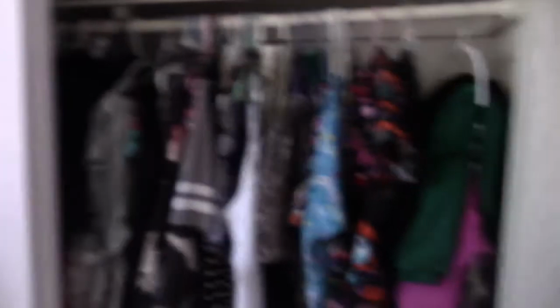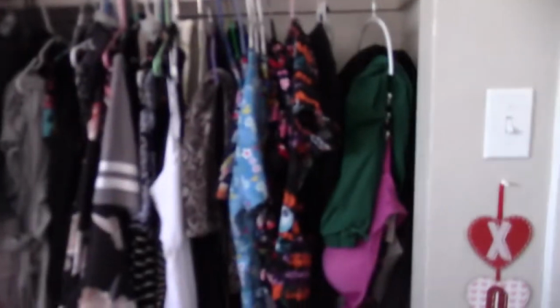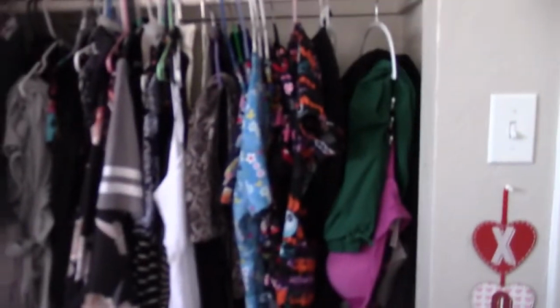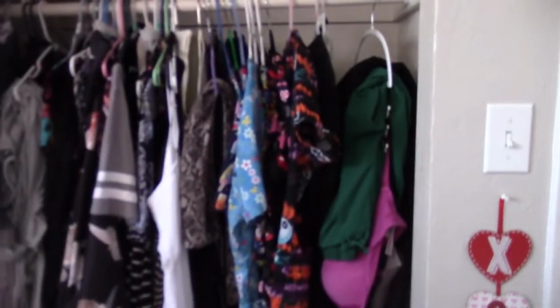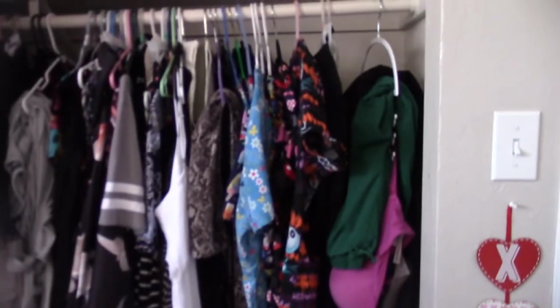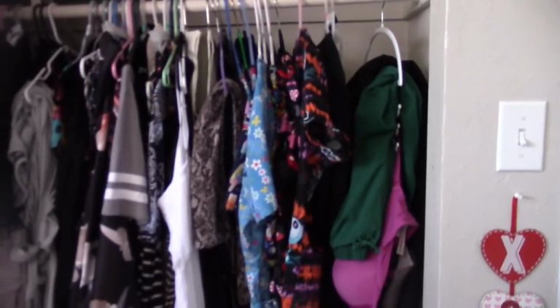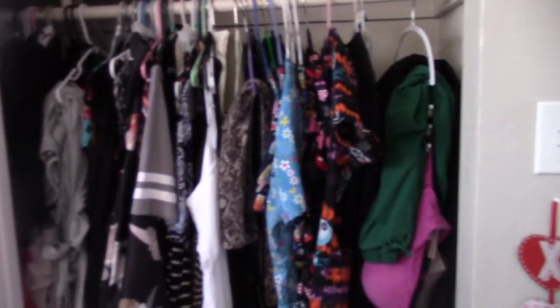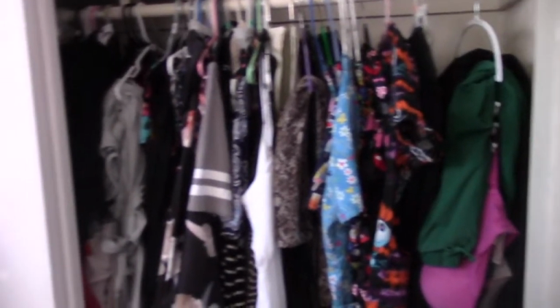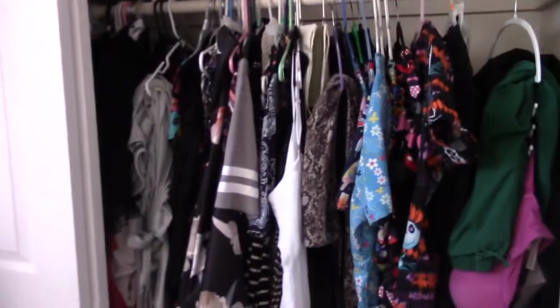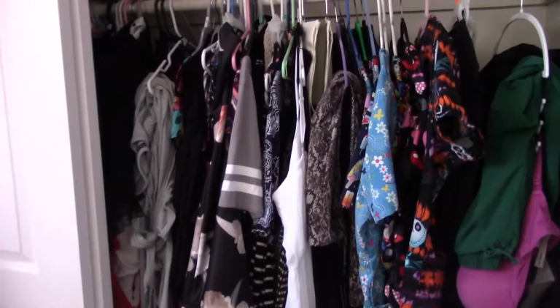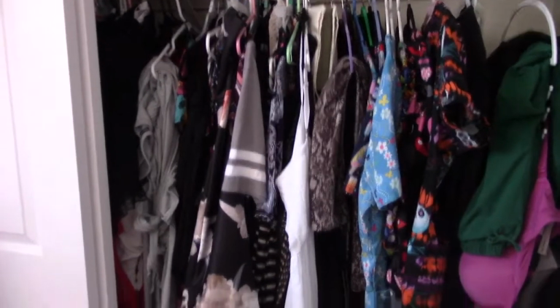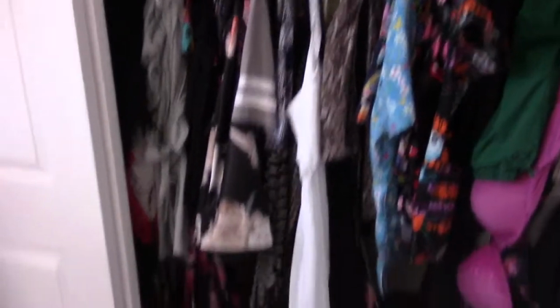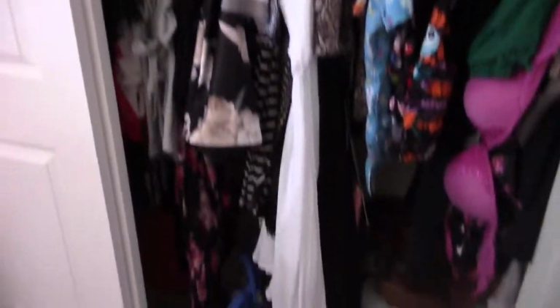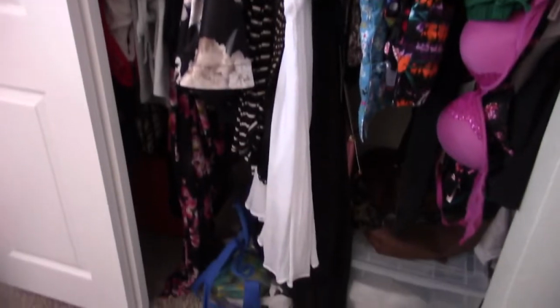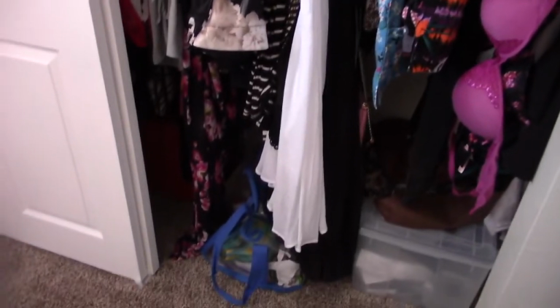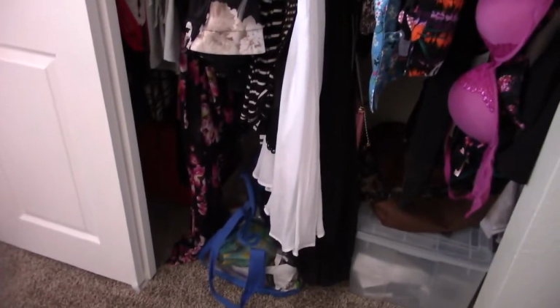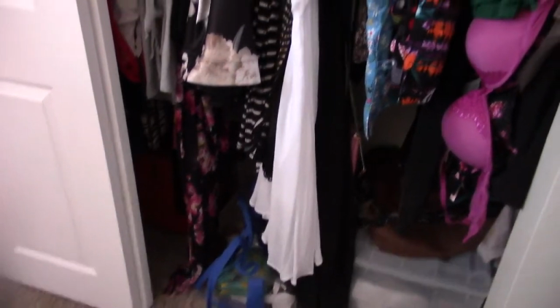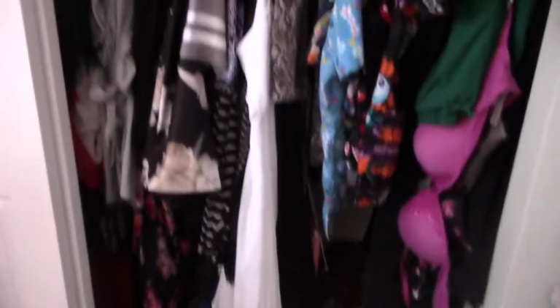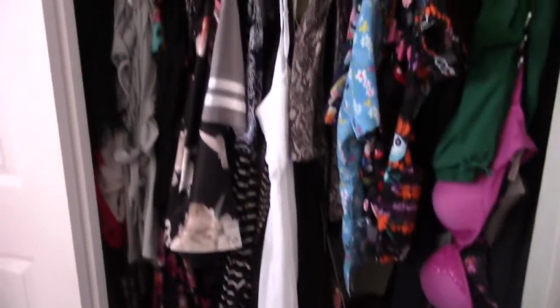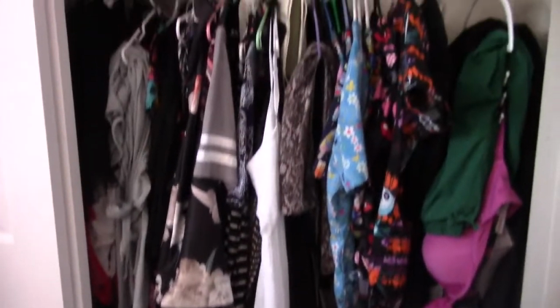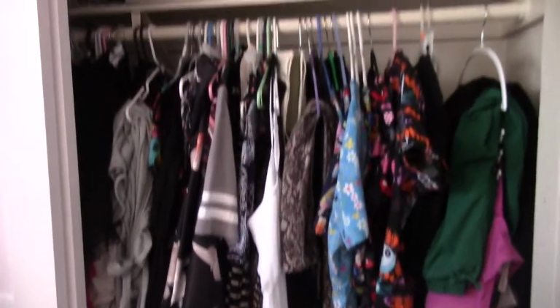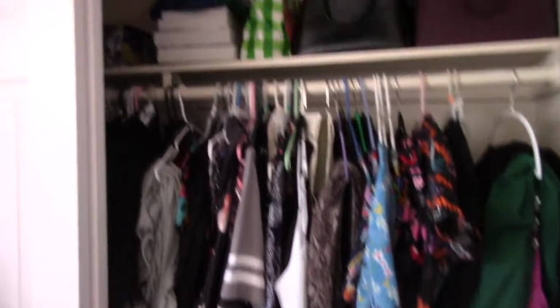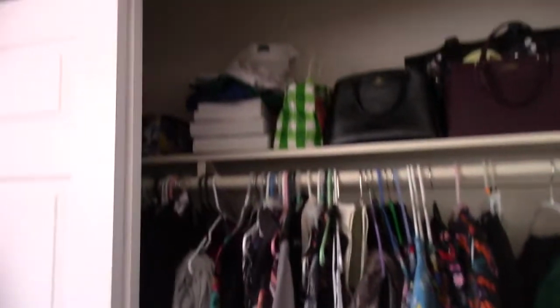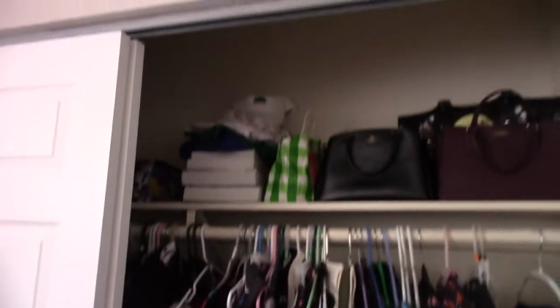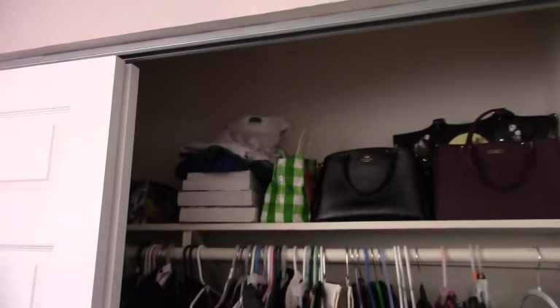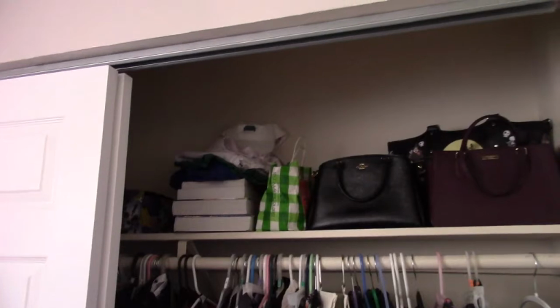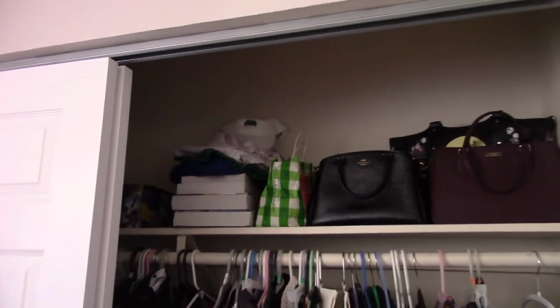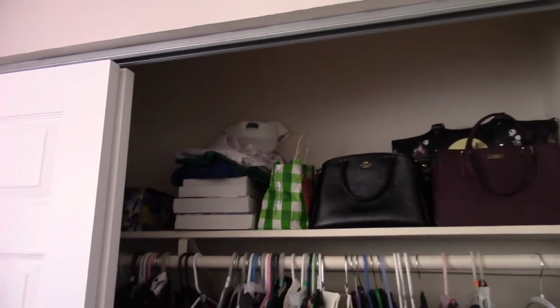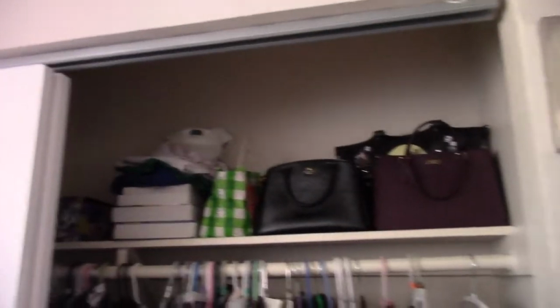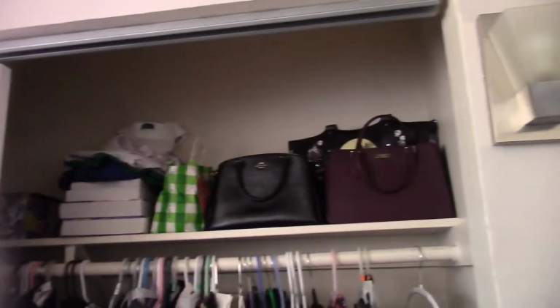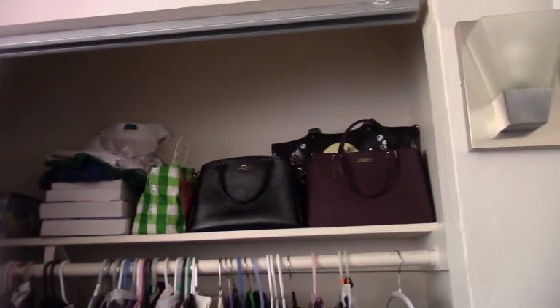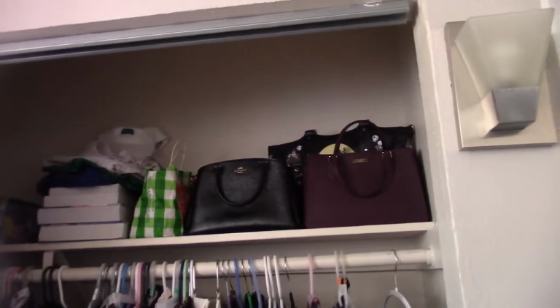This is my closet. It's mostly scrubs and dresses. Work bag. It looks like a goddamn mess — I gotta fix it. Scrubs and old nursing books, purses.